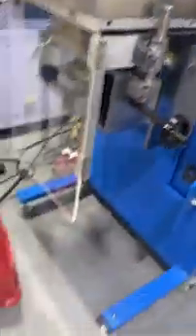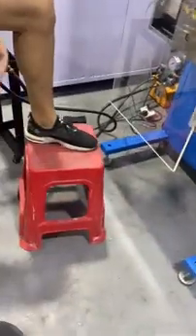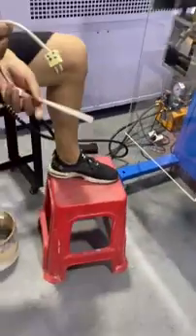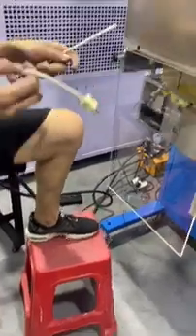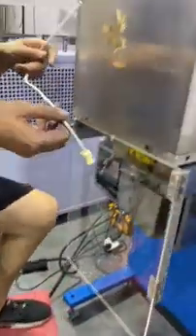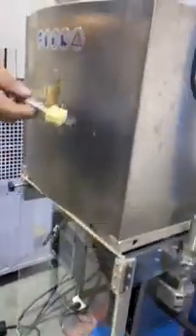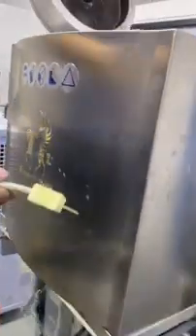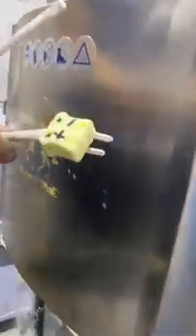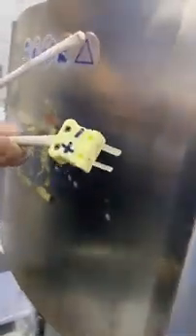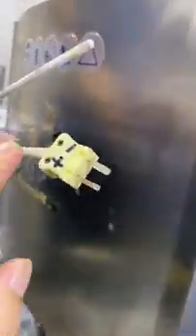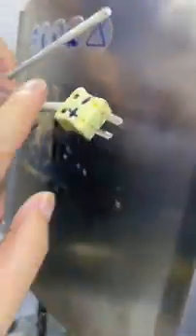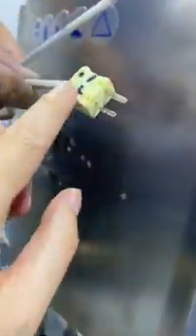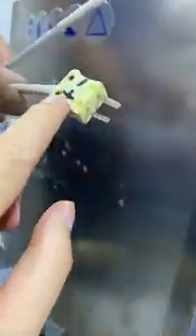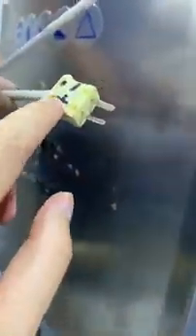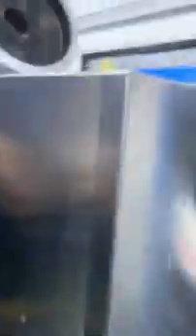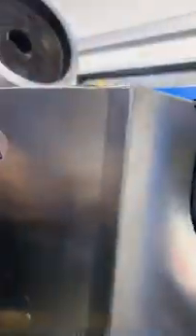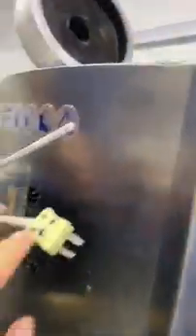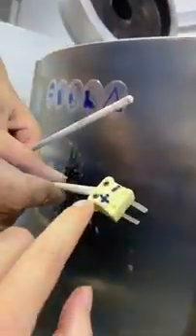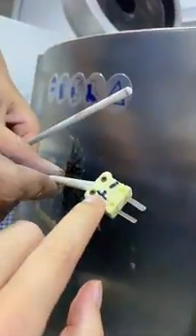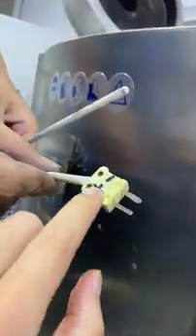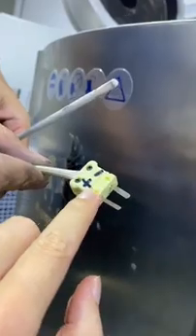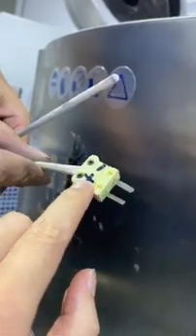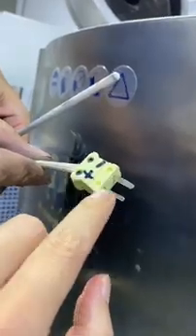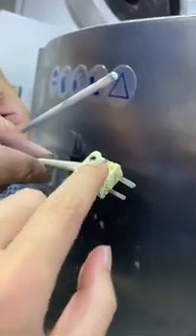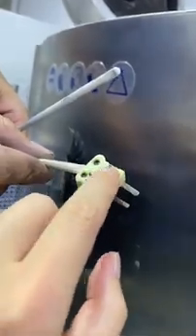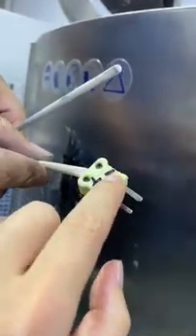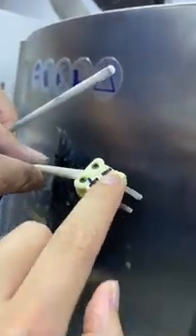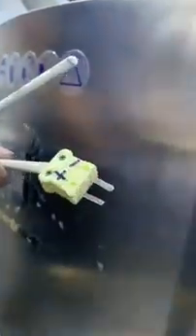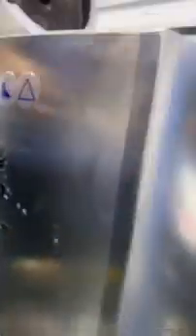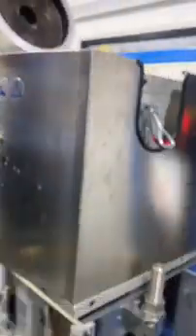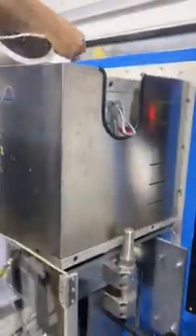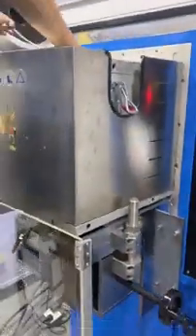This is the thermocouple. You must make sure there is a plus and minus inside — match plus to plus and minus to minus.